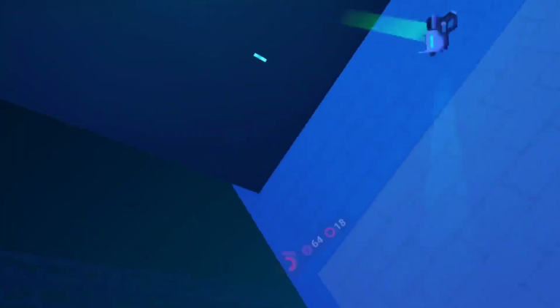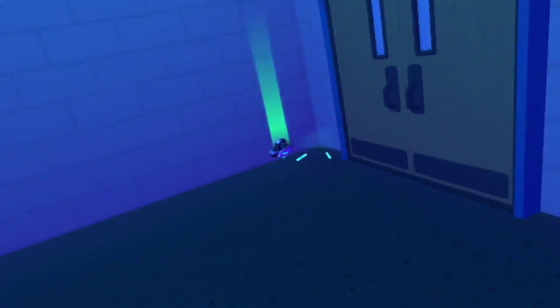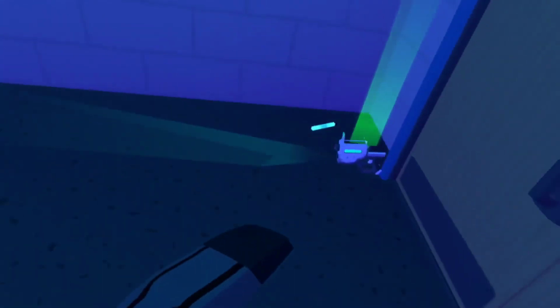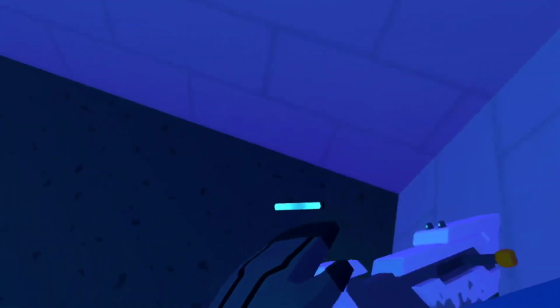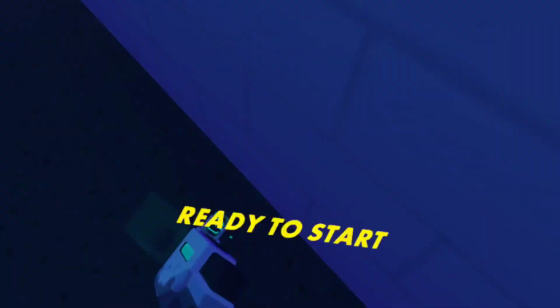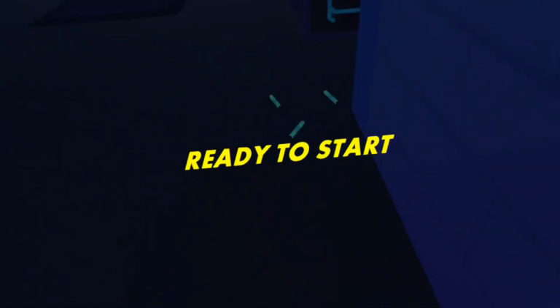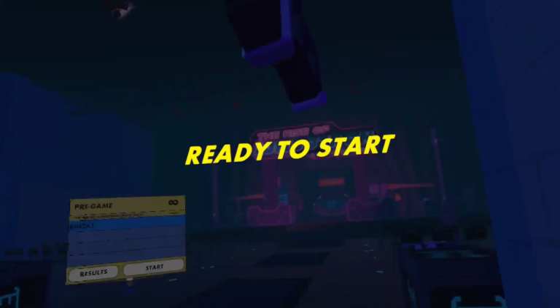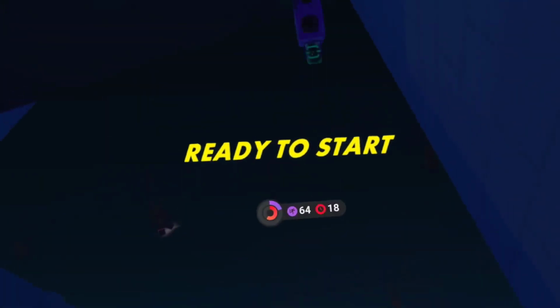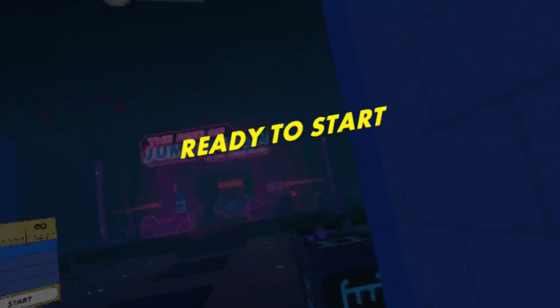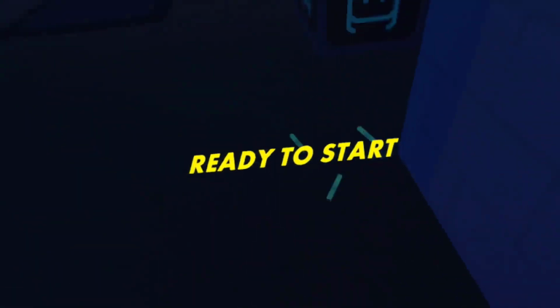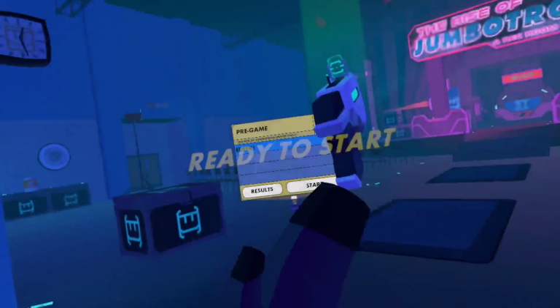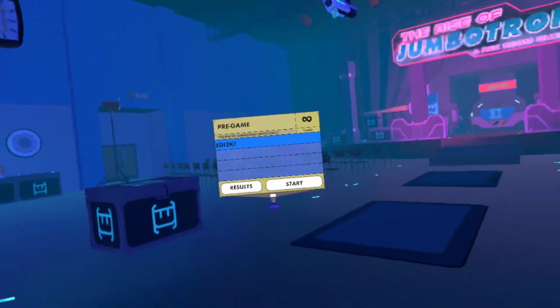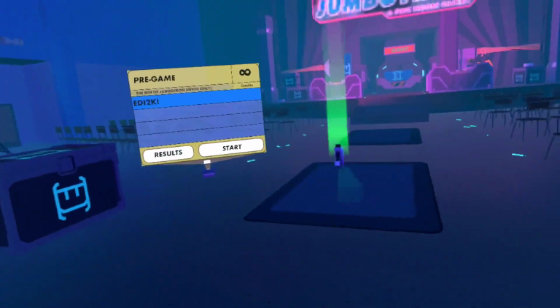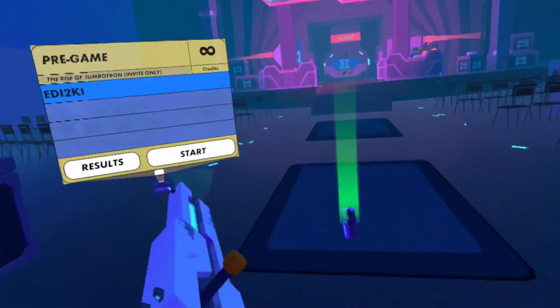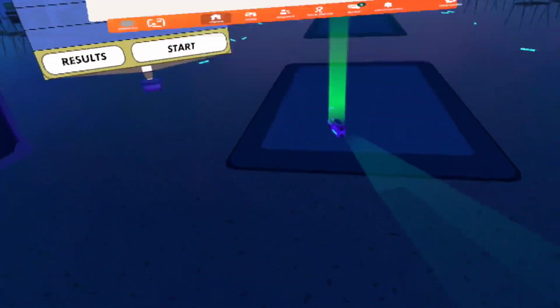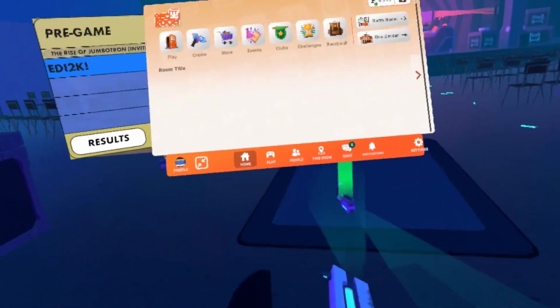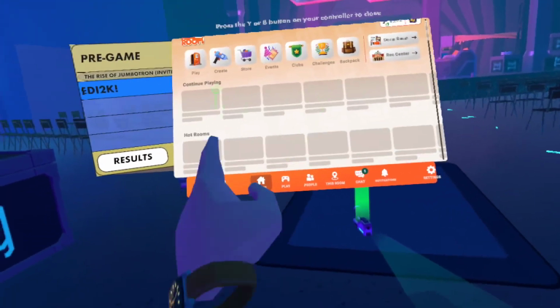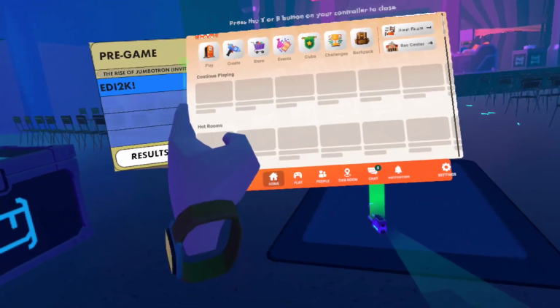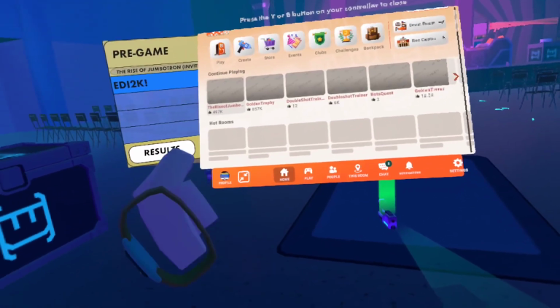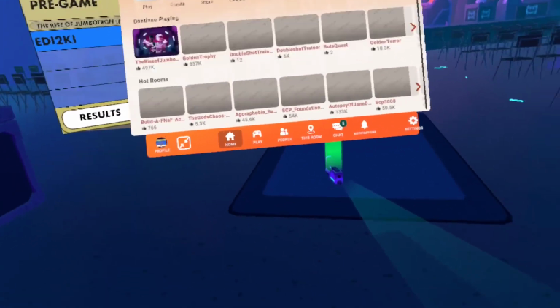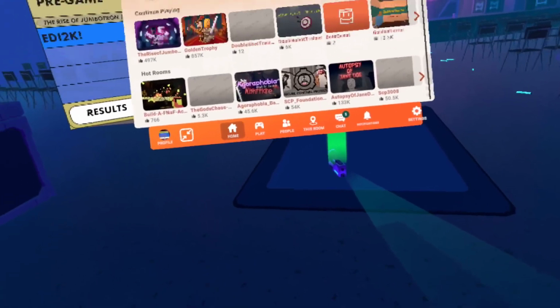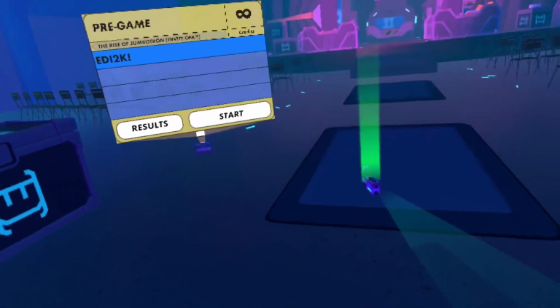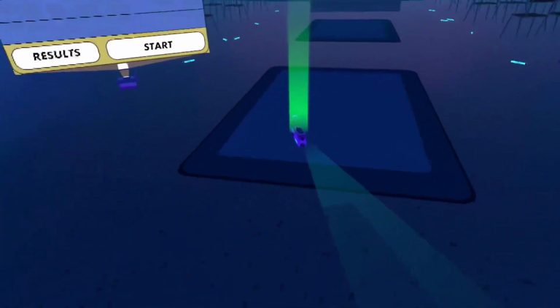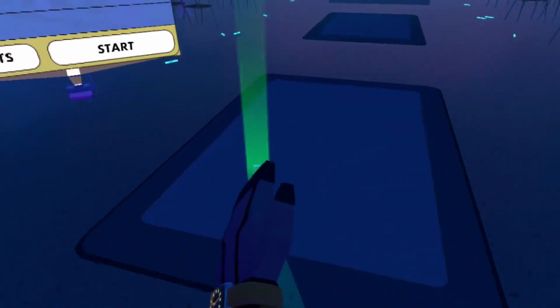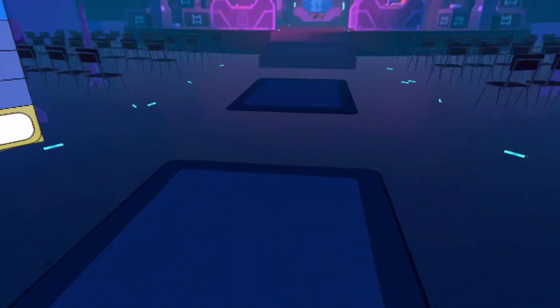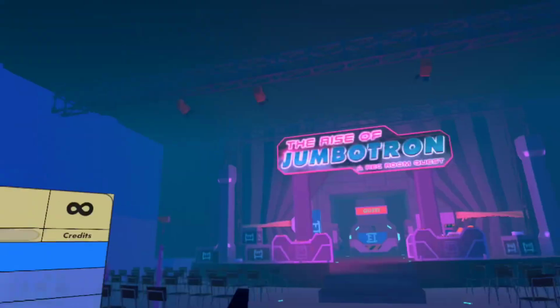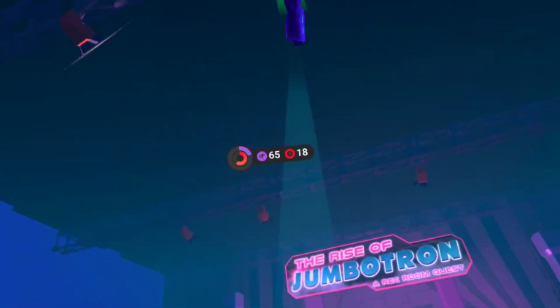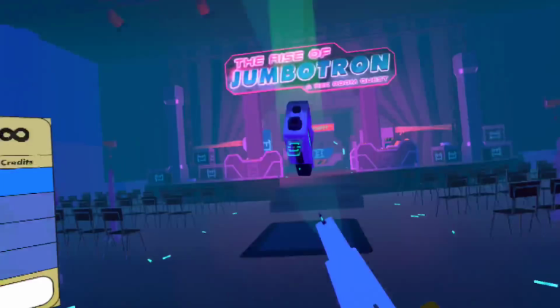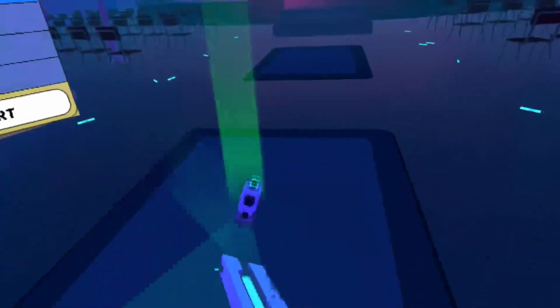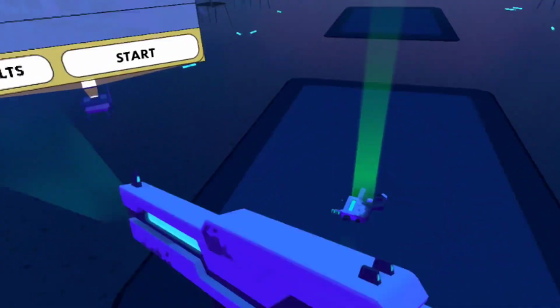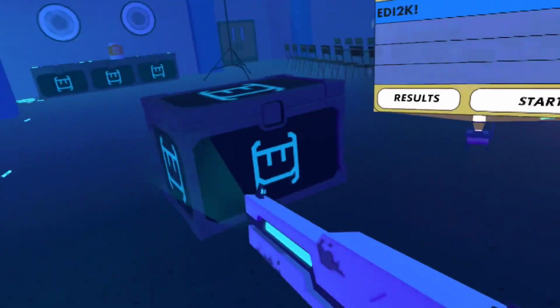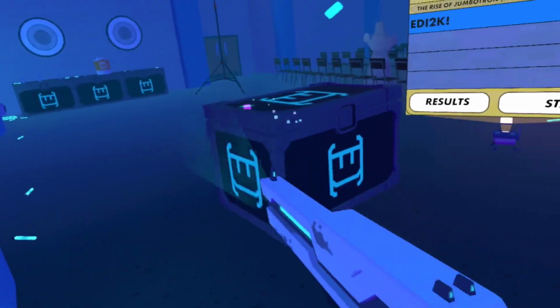If you accidentally die in the first level and you need the shotgun again, you just have to rejoin Geometron and your shotgun will be right there.